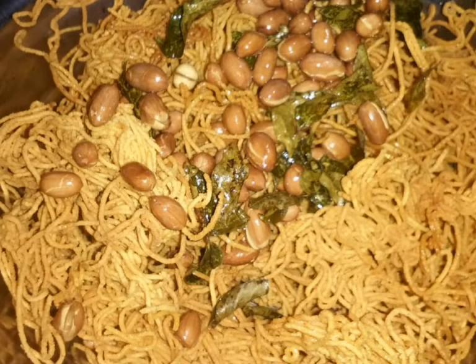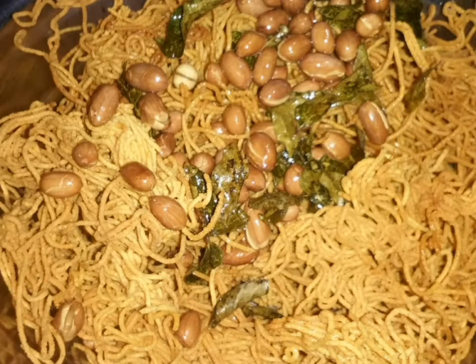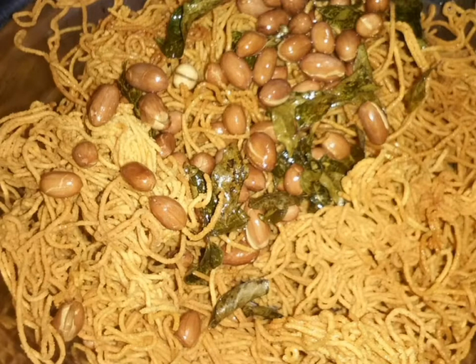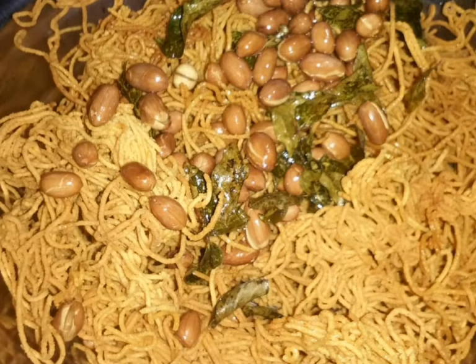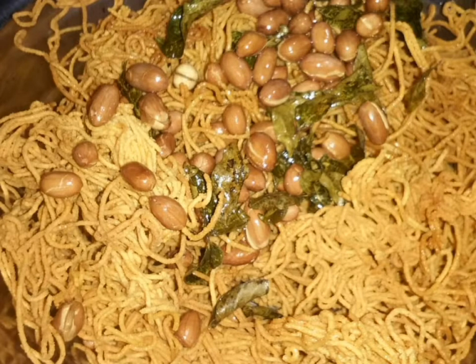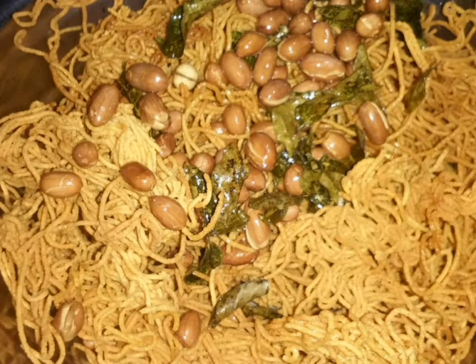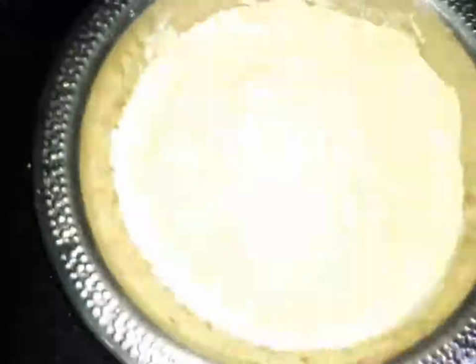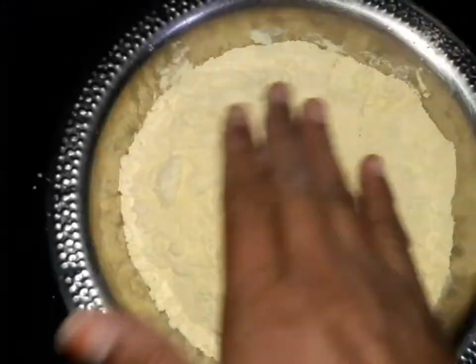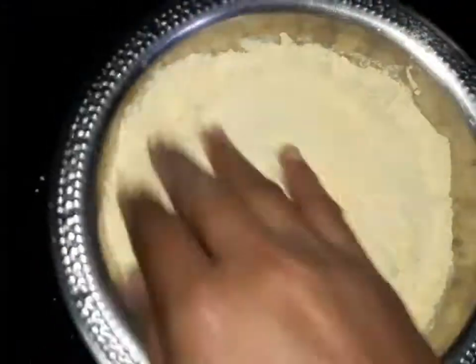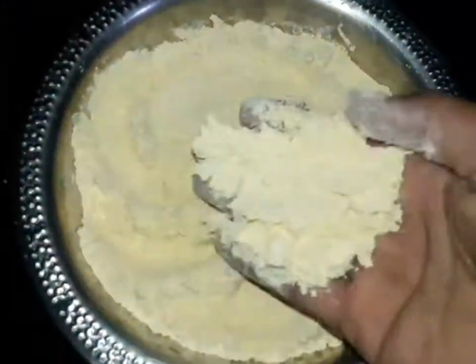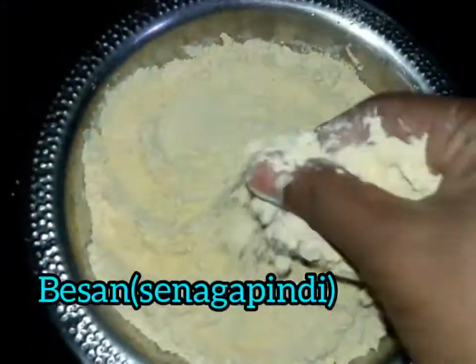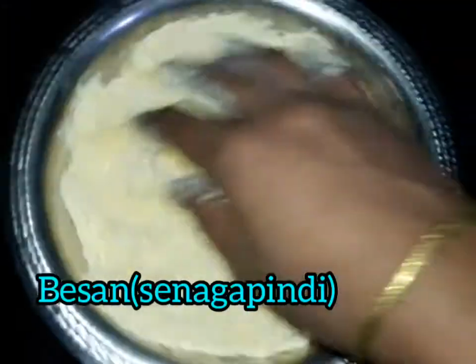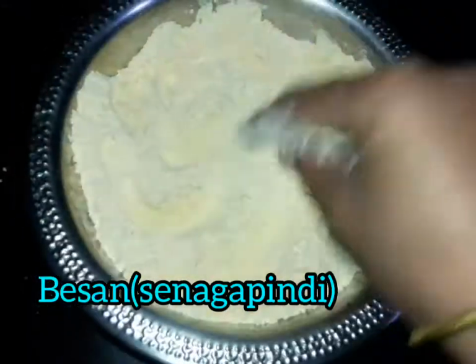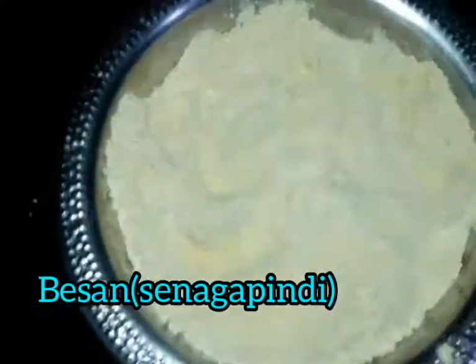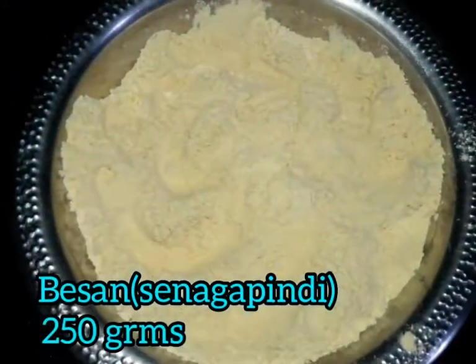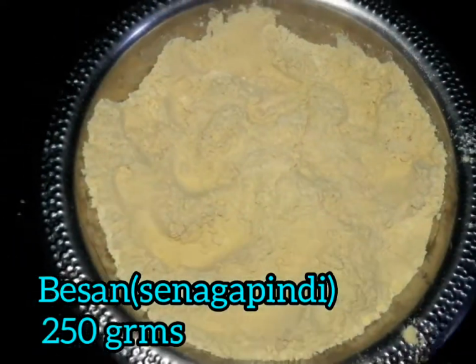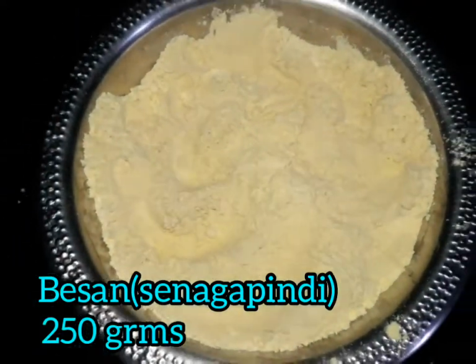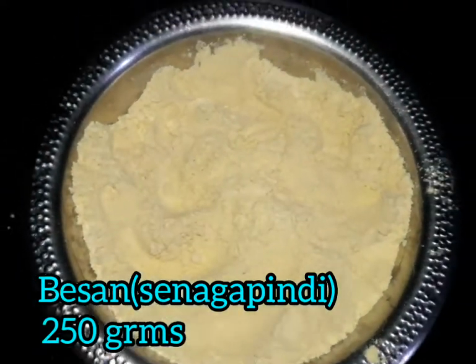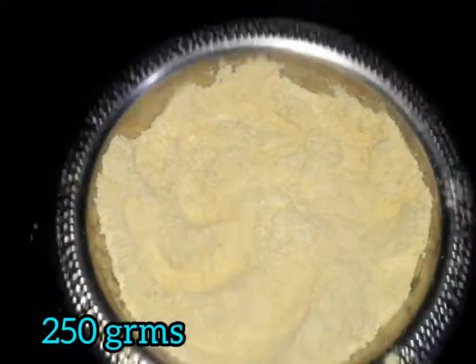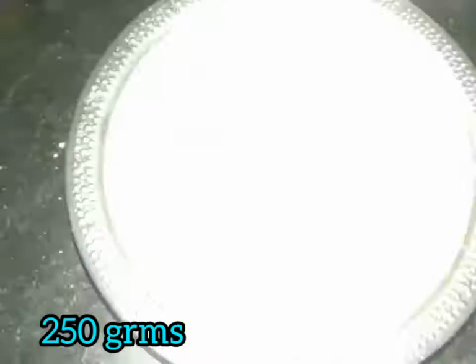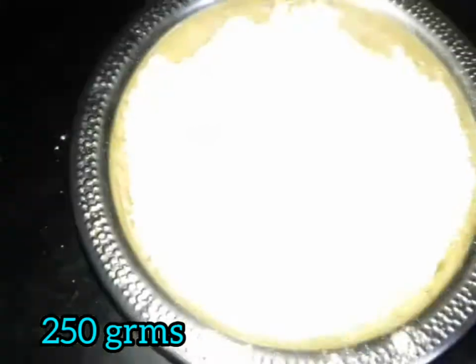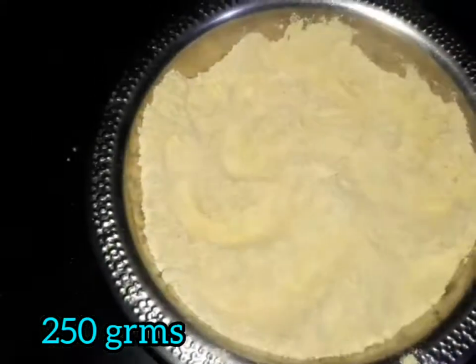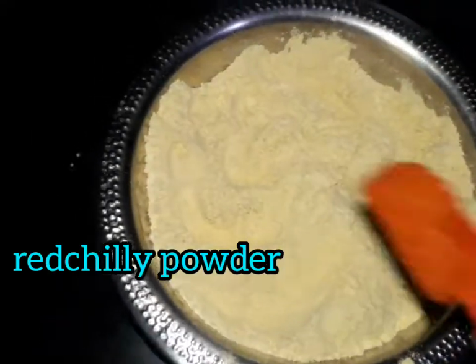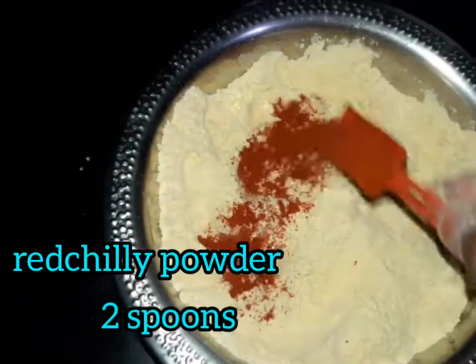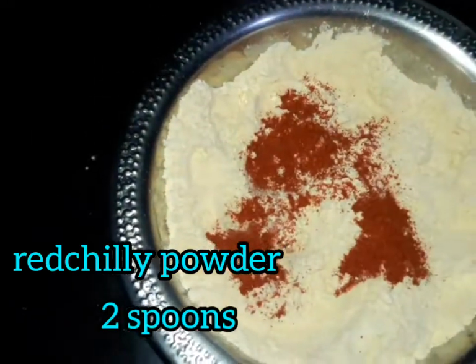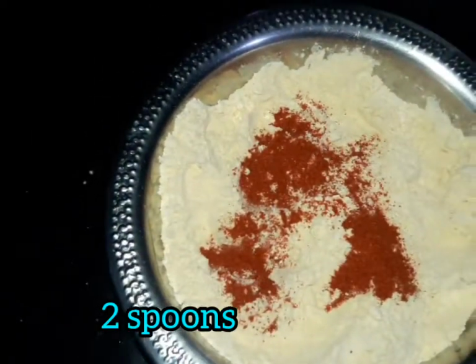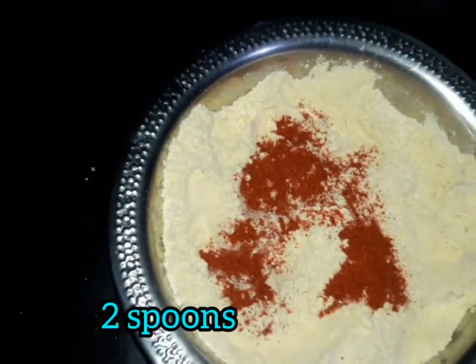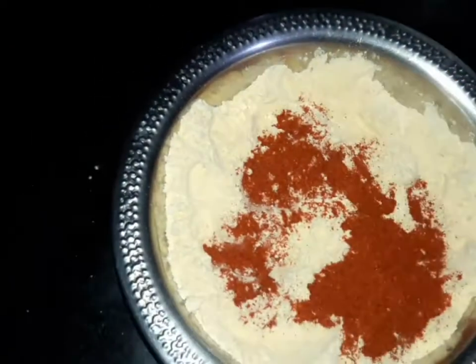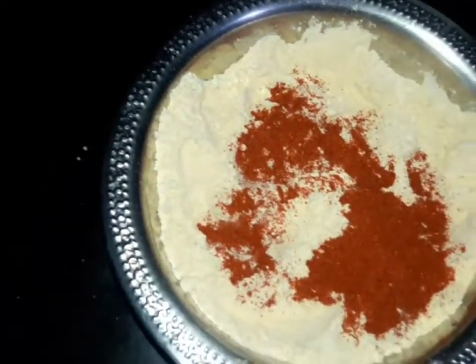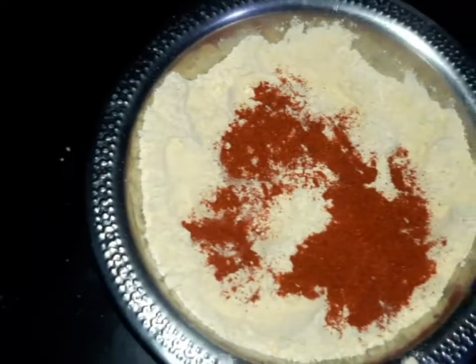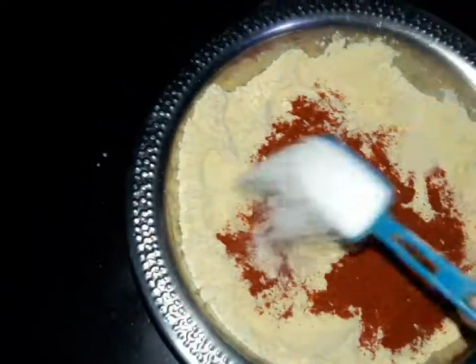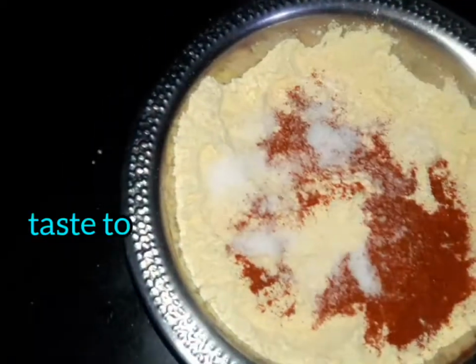We need to make it — 250 grams. Then we add 2 teaspoons of red chili powder. Add salt.